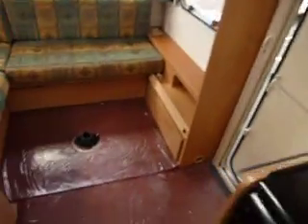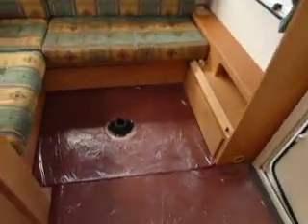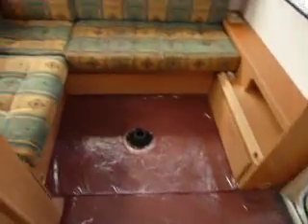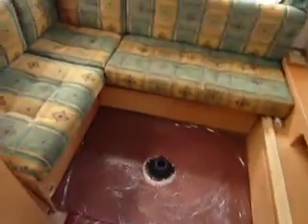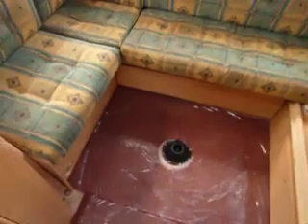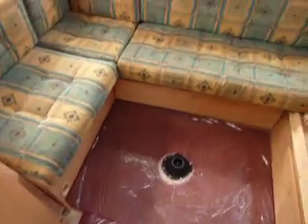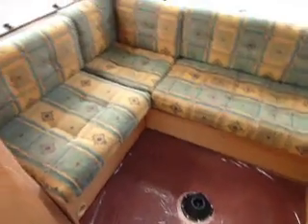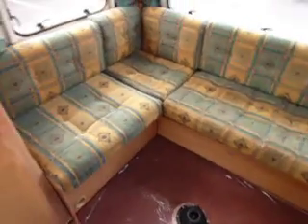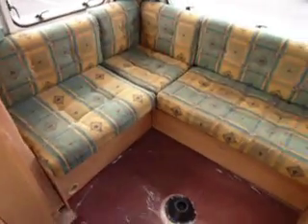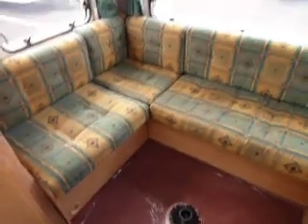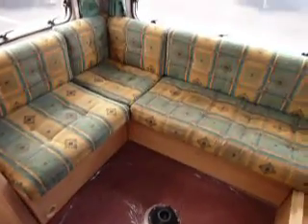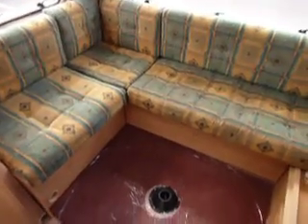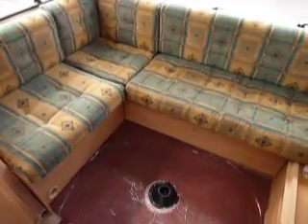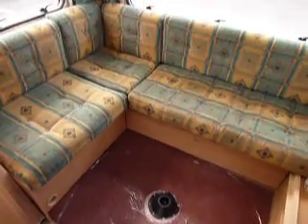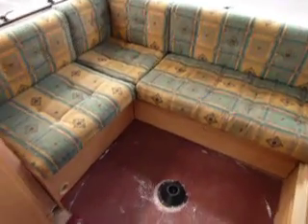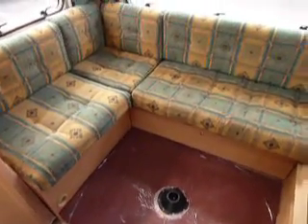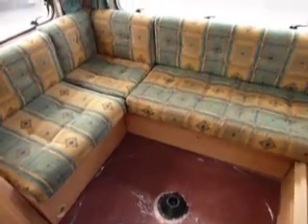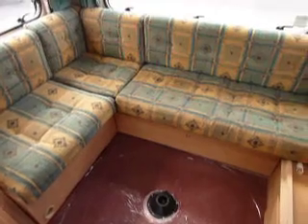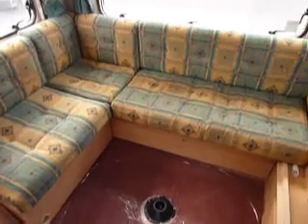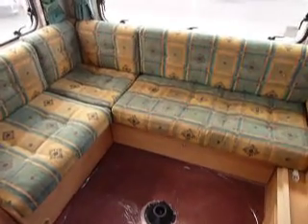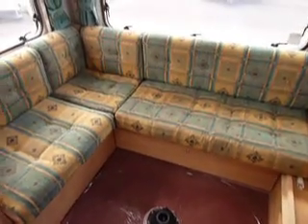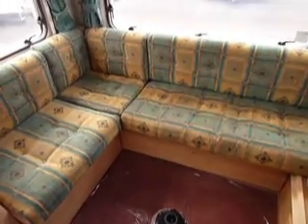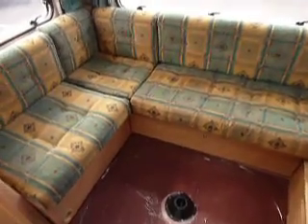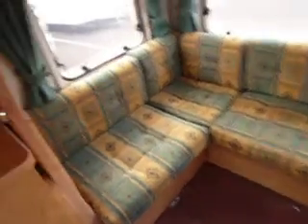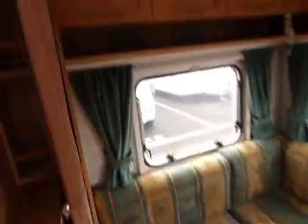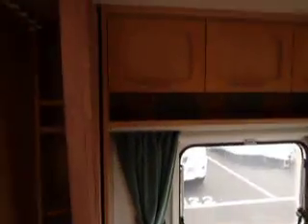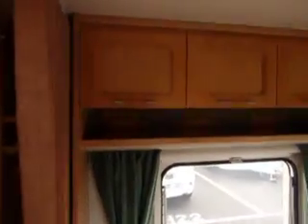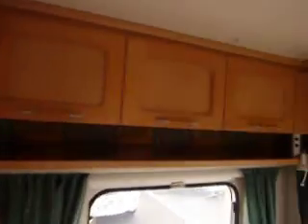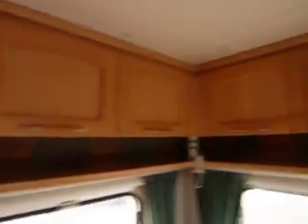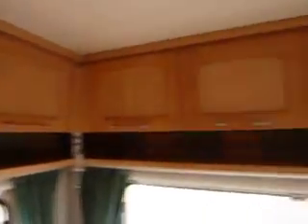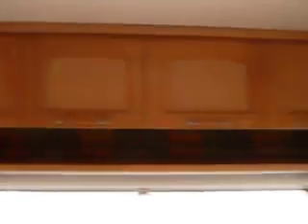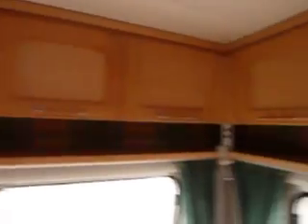Into the back of the caravan we've got a lovely L-shaped lounge area here, perfect for the kids. This makes up into a large double bed and you've got a bunk bed that pulls over the top, and again stacks of overhead storage lockers too.